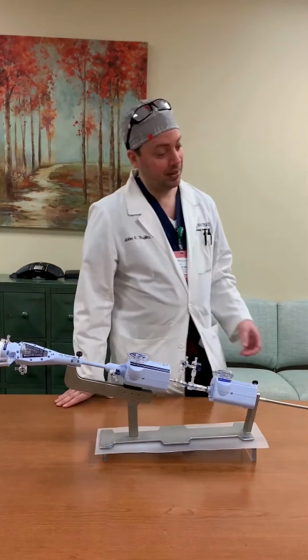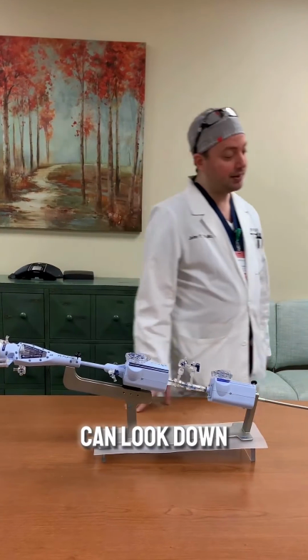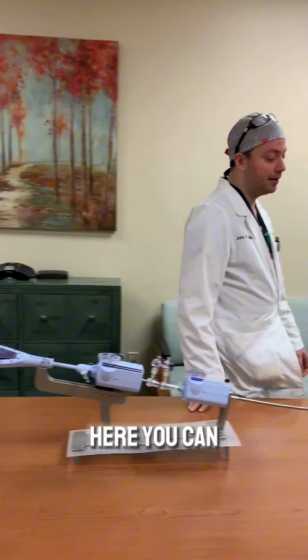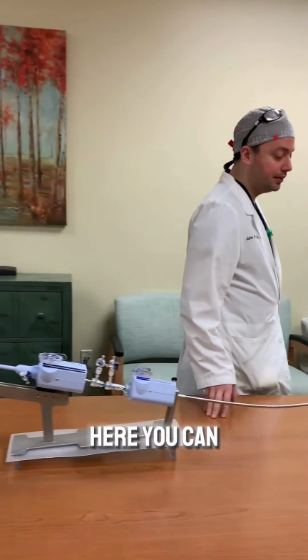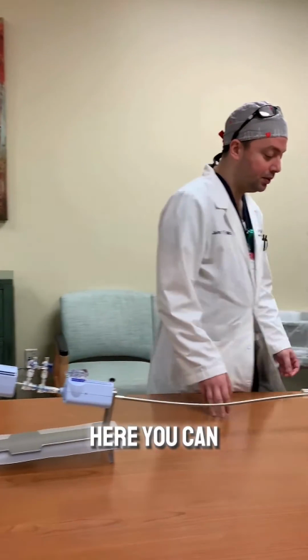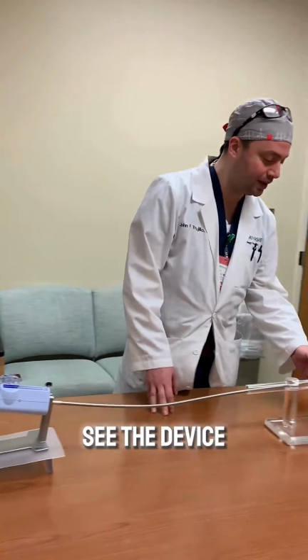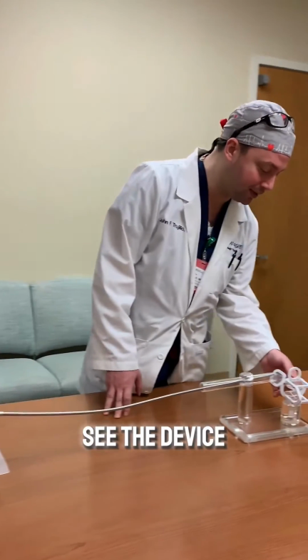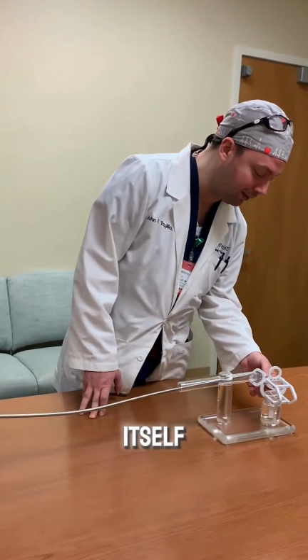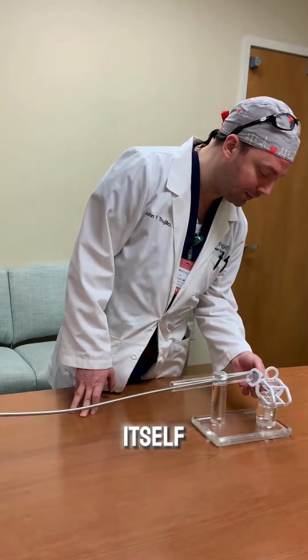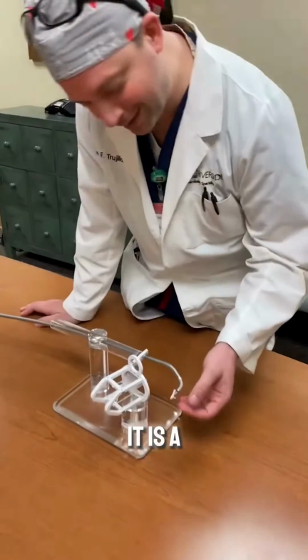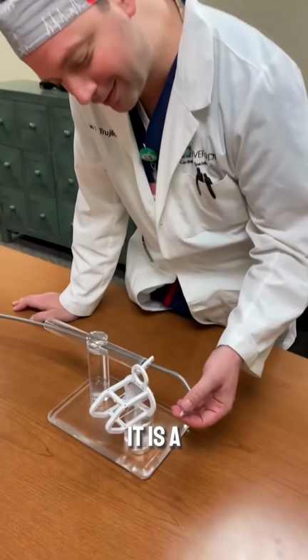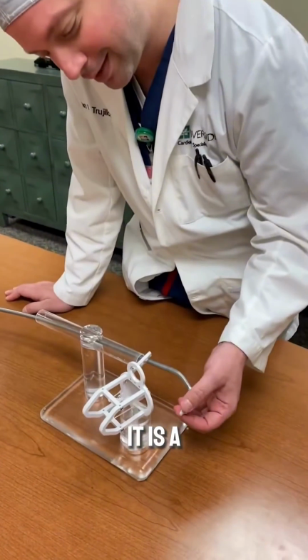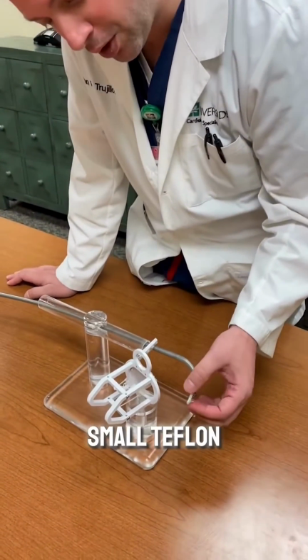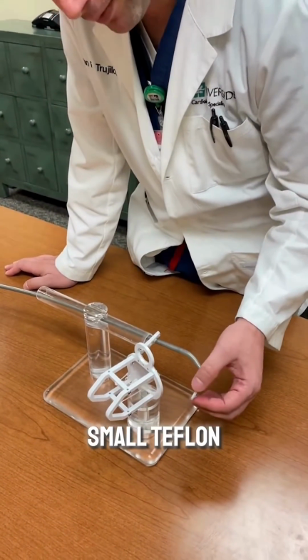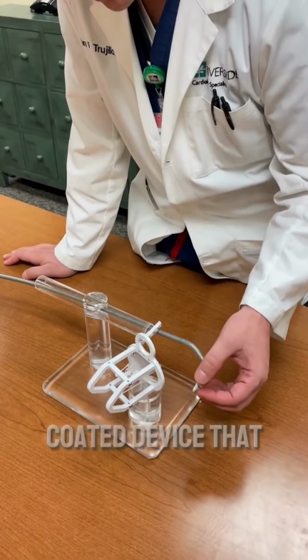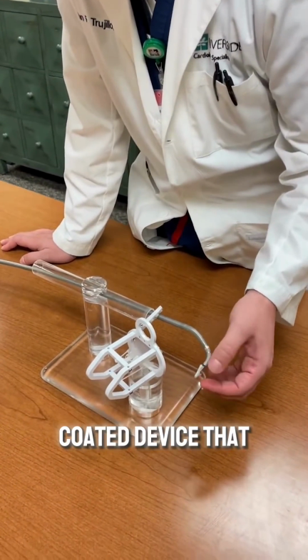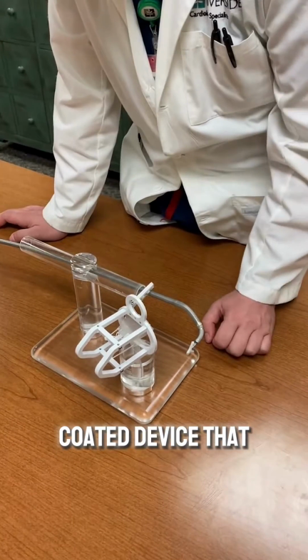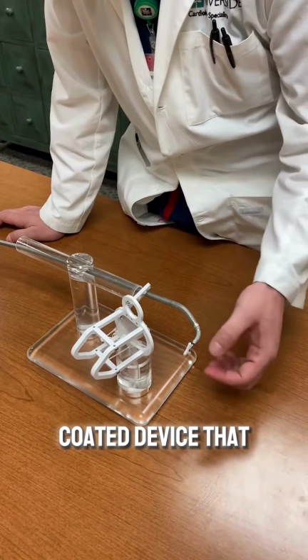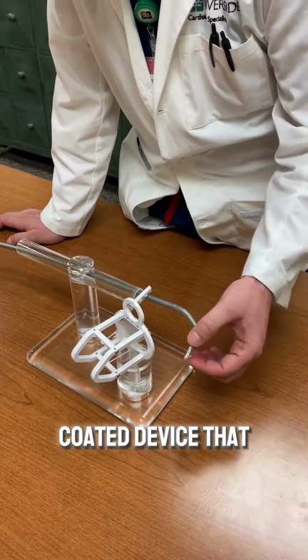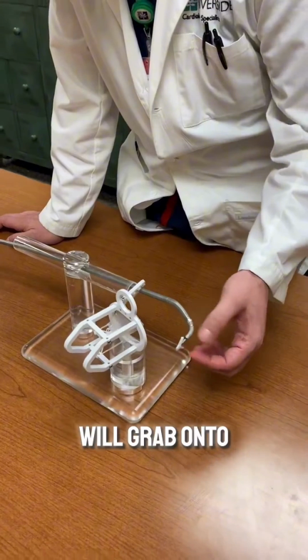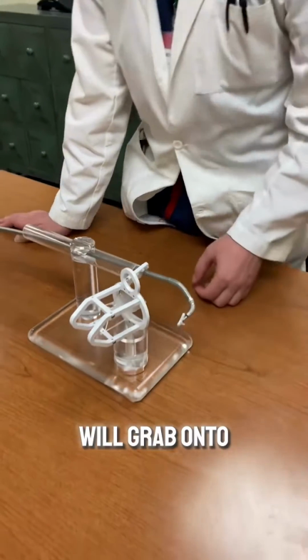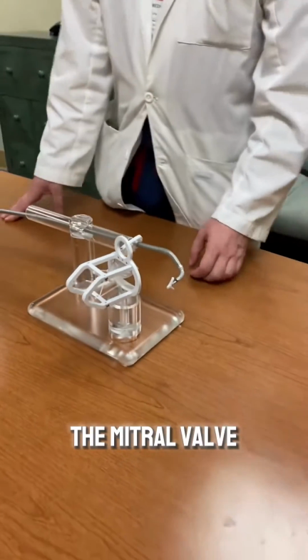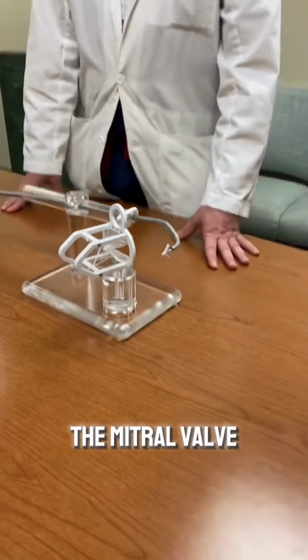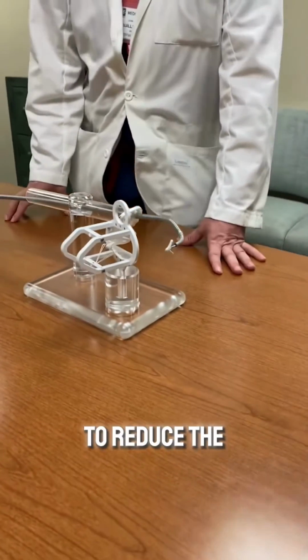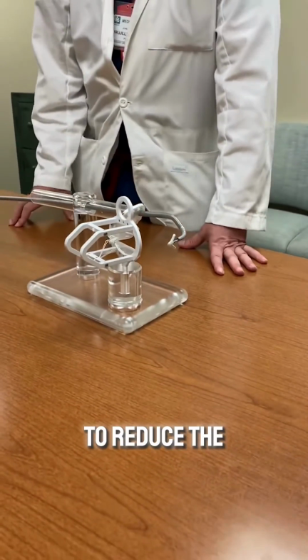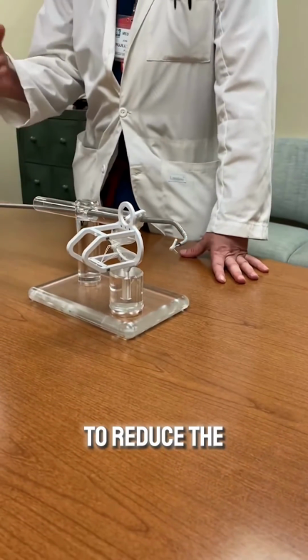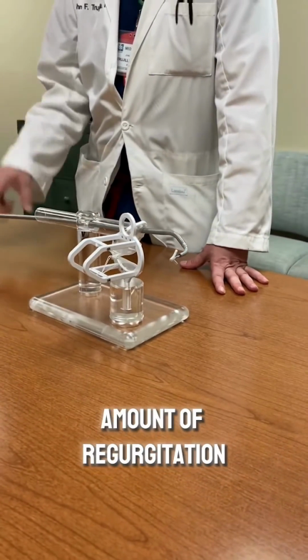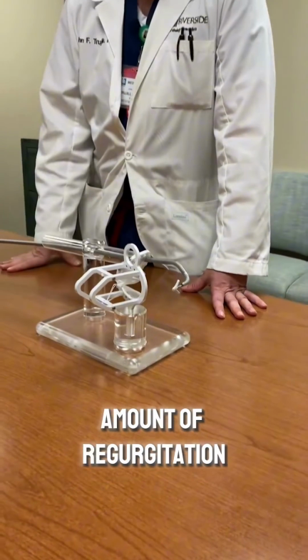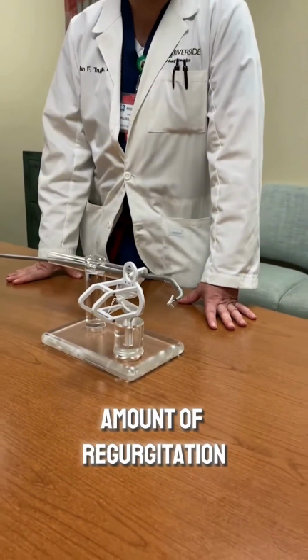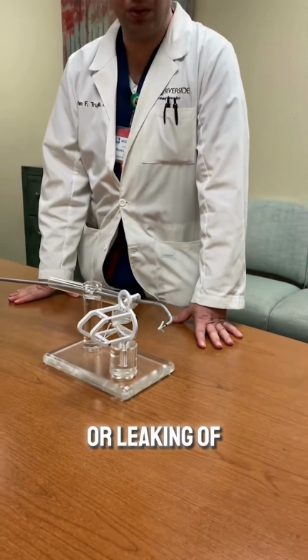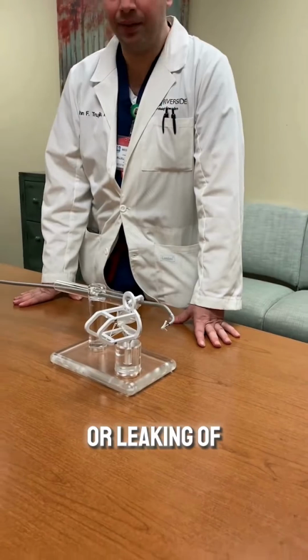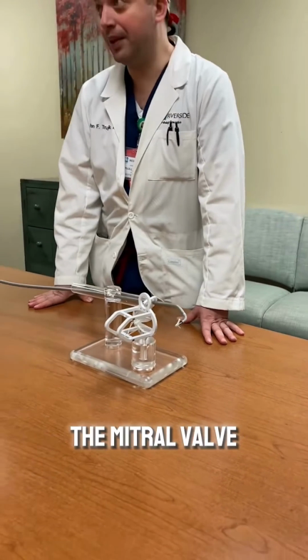You can look down here, you can see the device itself. It is a small Teflon-coated device that will grab onto the mitral valve to reduce the amount of regurgitation, or leaking, of the mitral valve.